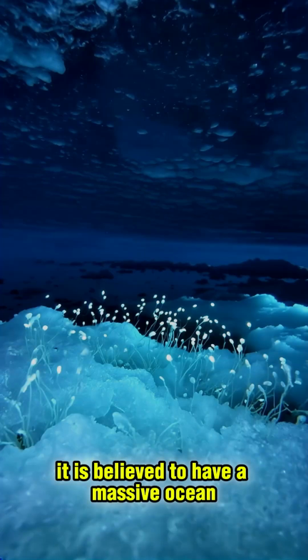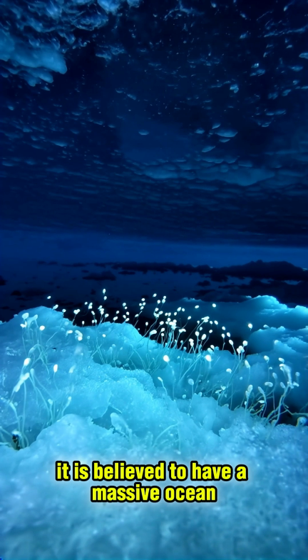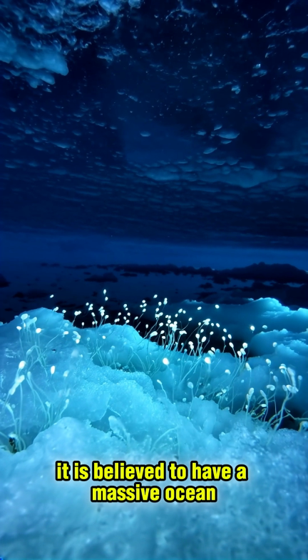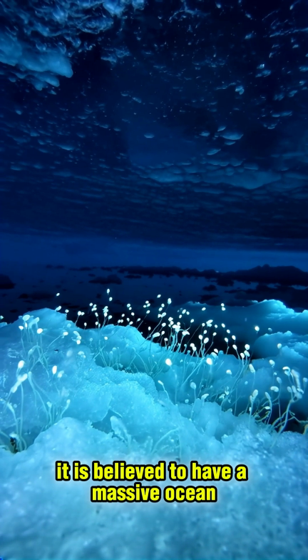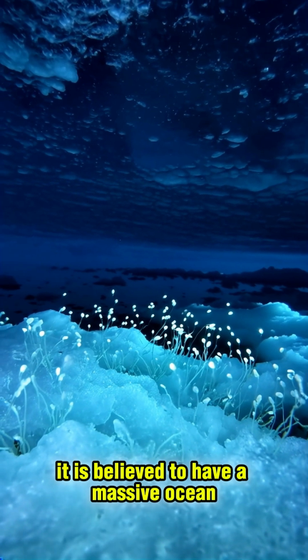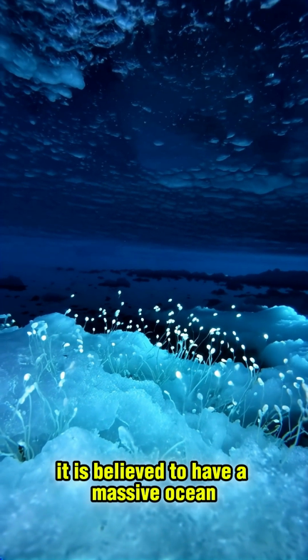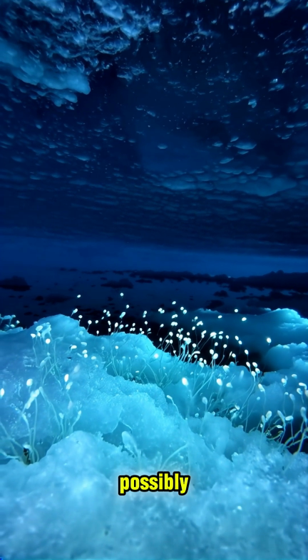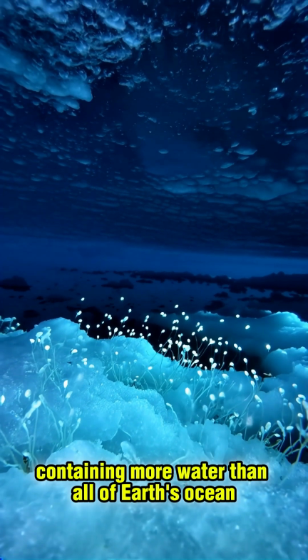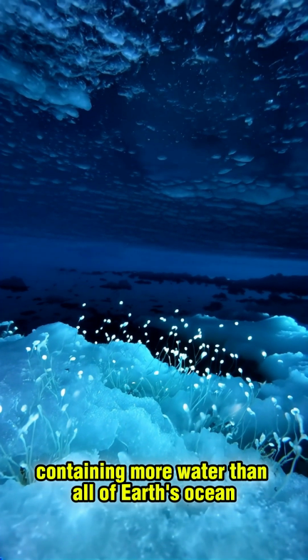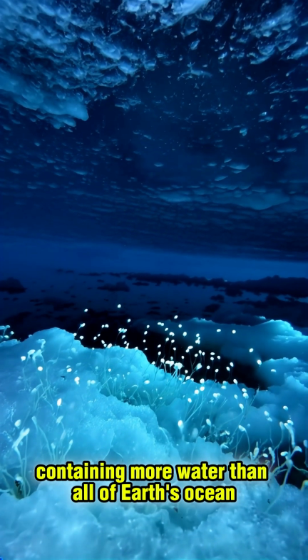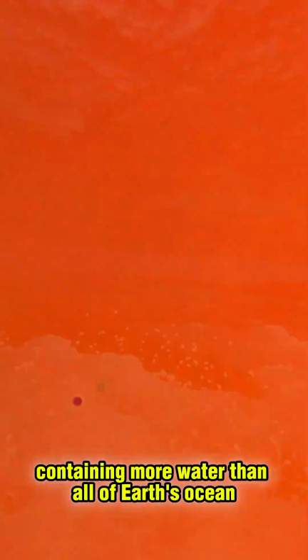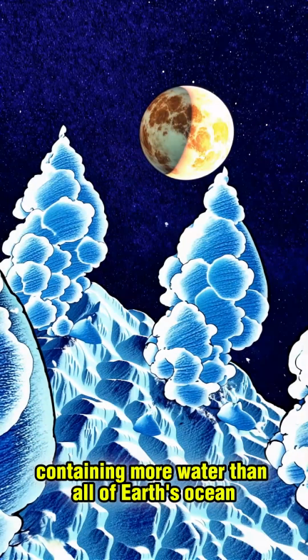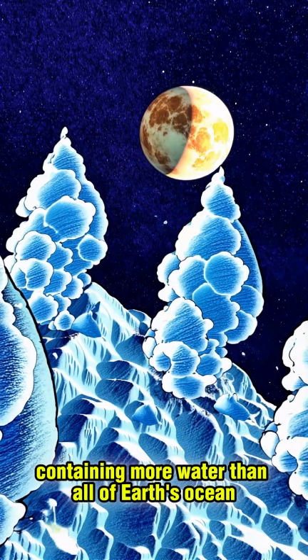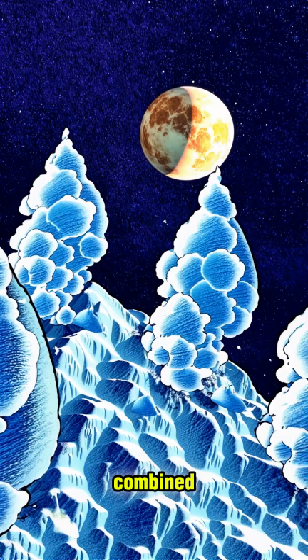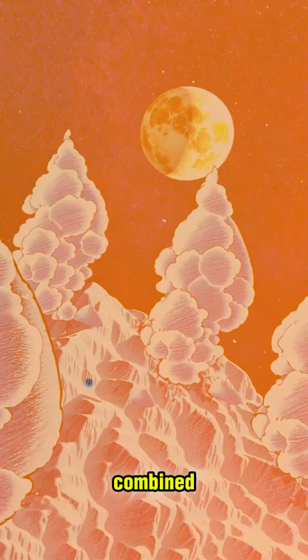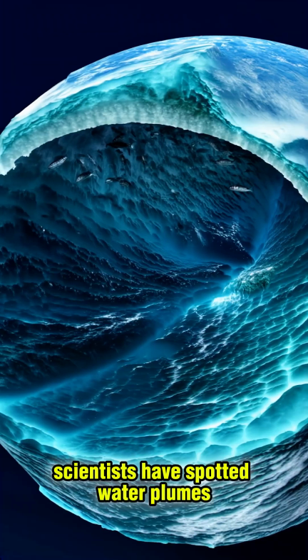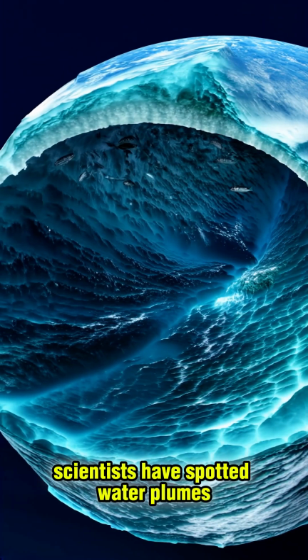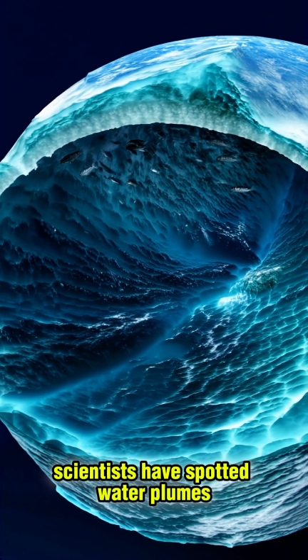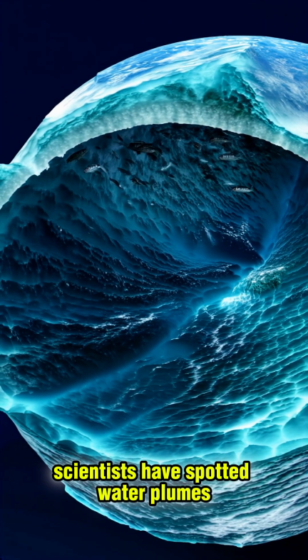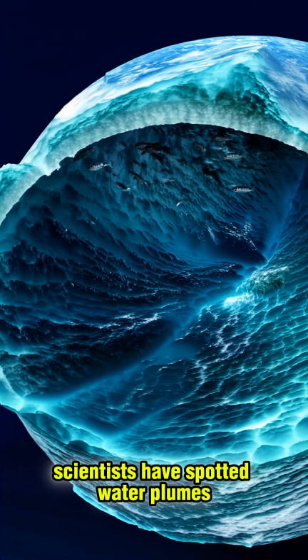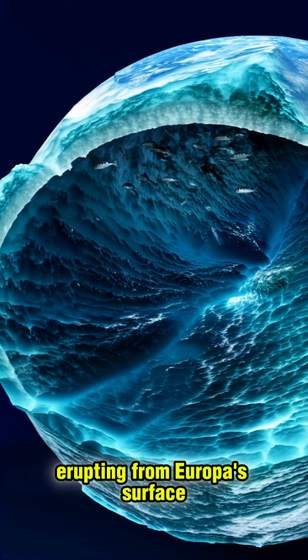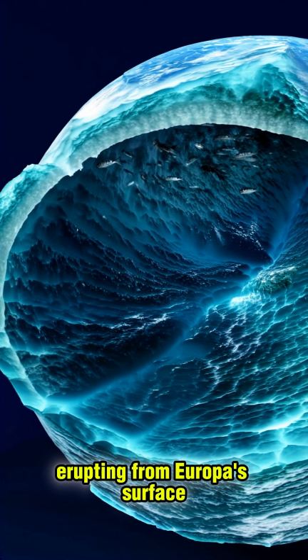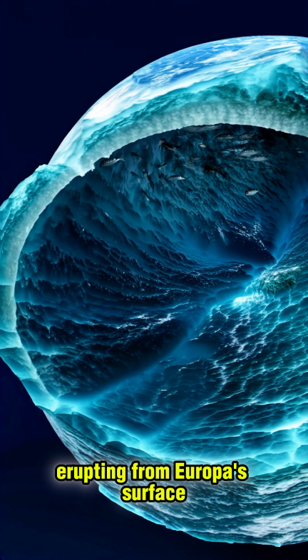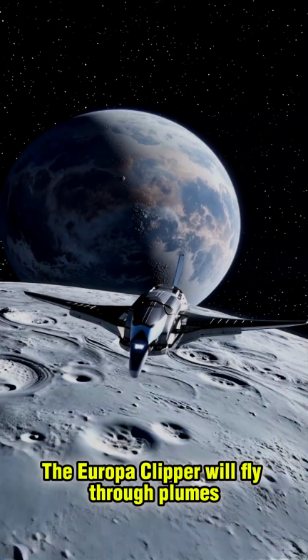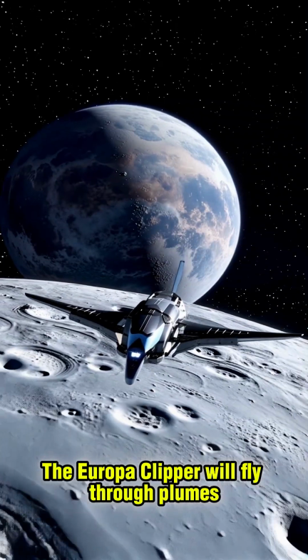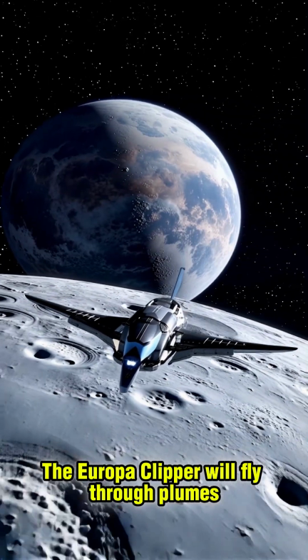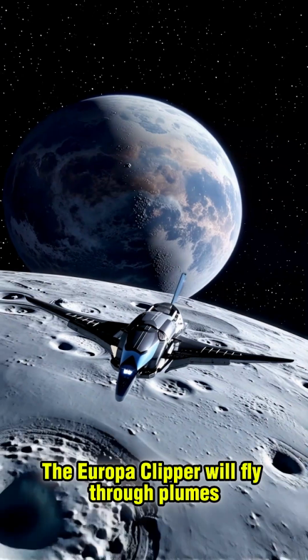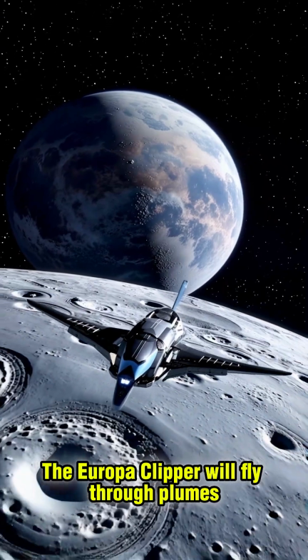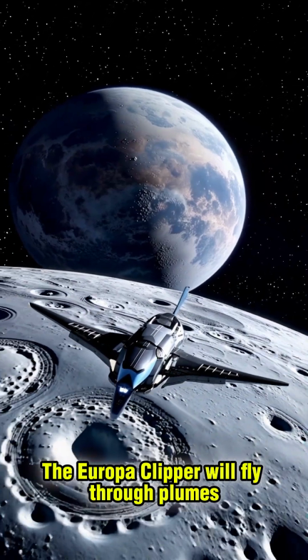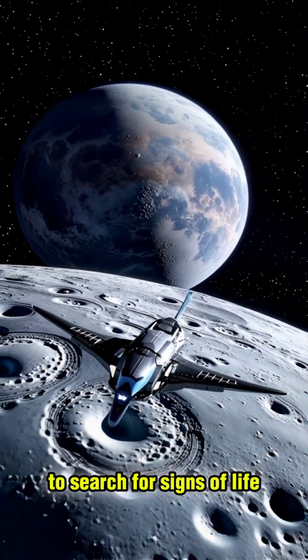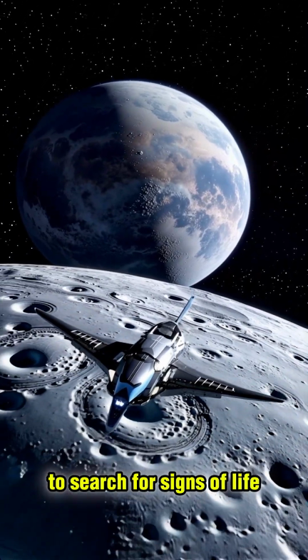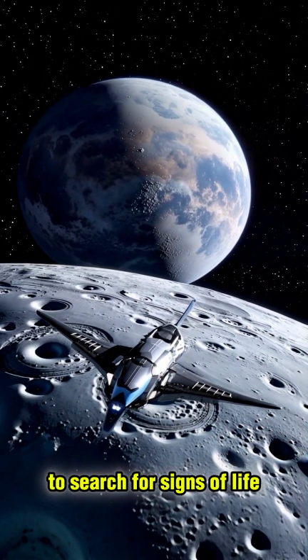It is believed to have a massive ocean, possibly containing more water than all of Earth's oceans combined. Scientists have spotted water plumes erupting from Europa's surface. The Europa Clipper will fly through these plumes to search for signs of life.